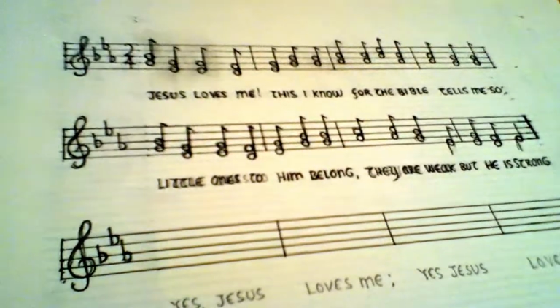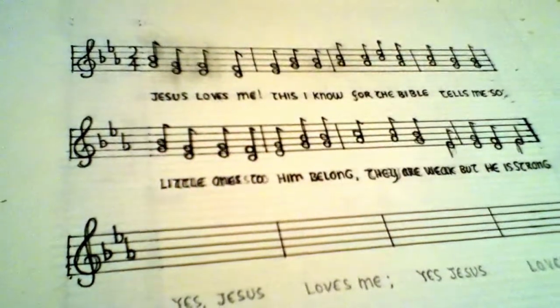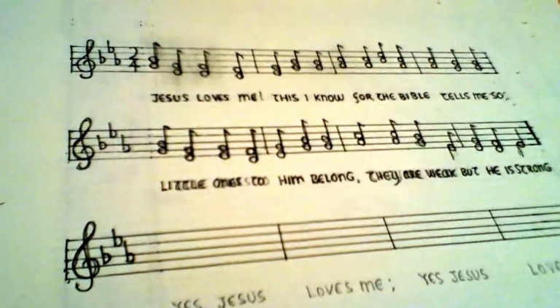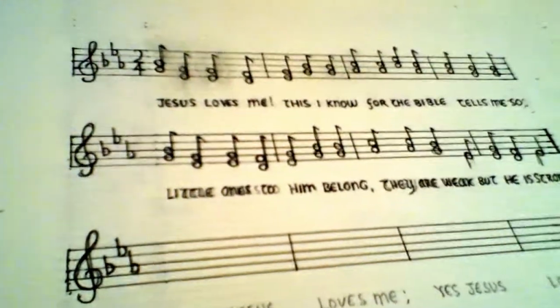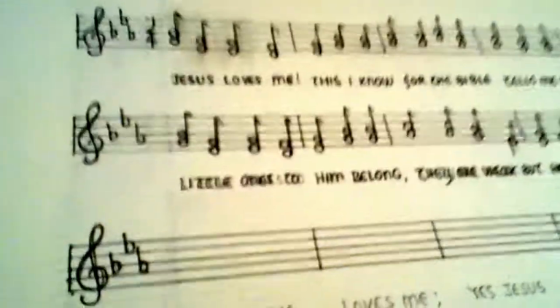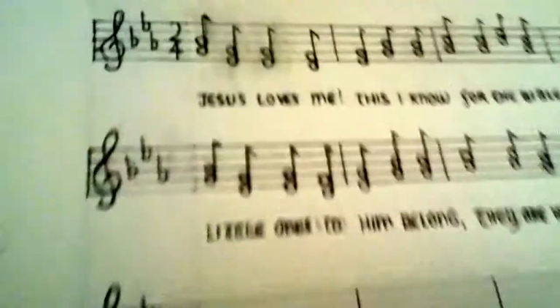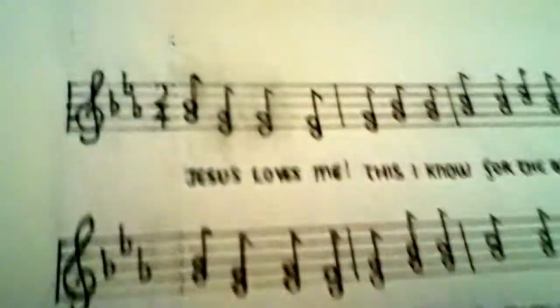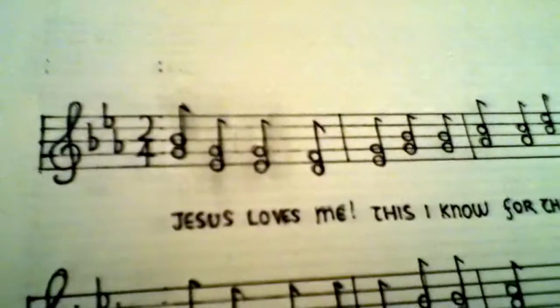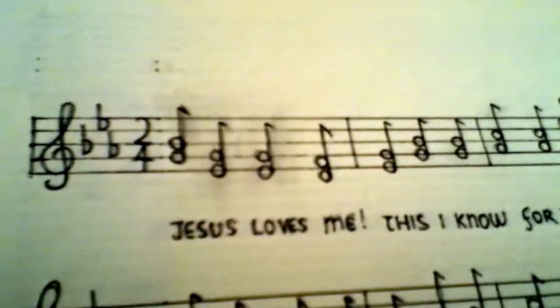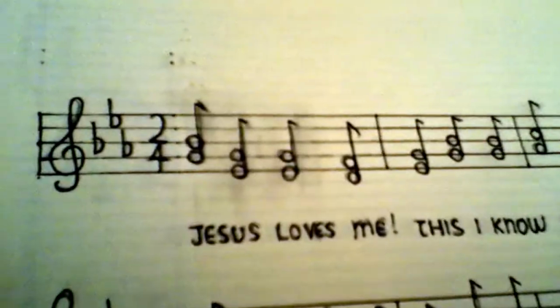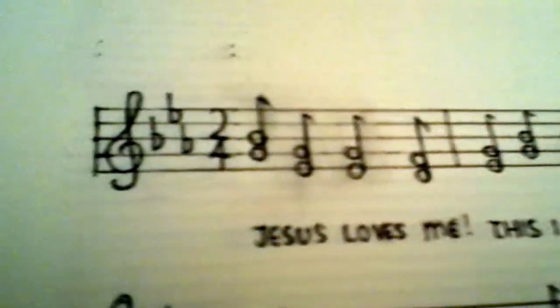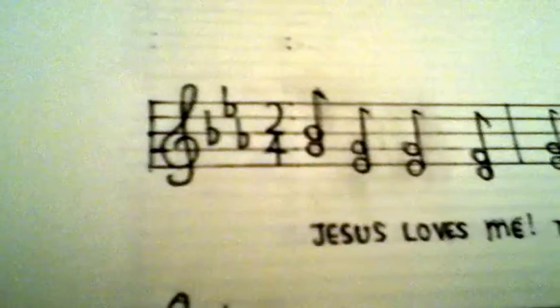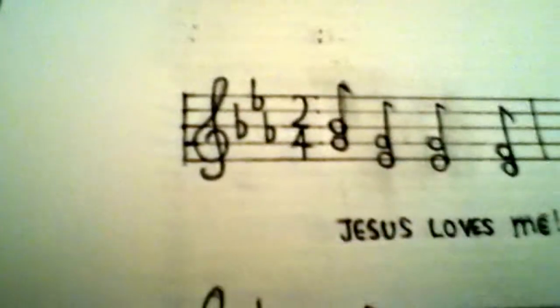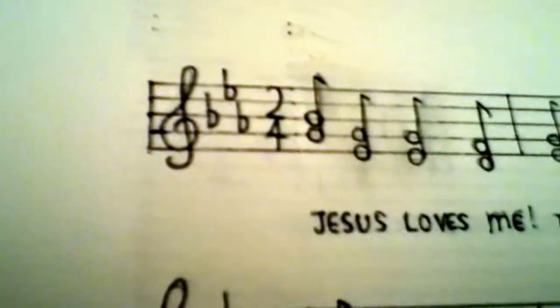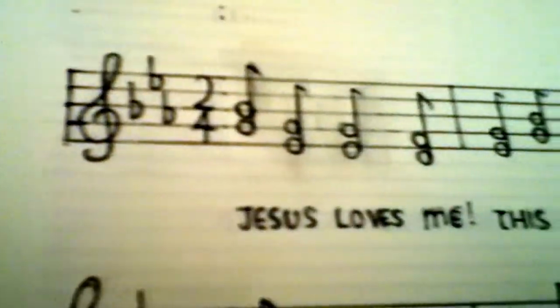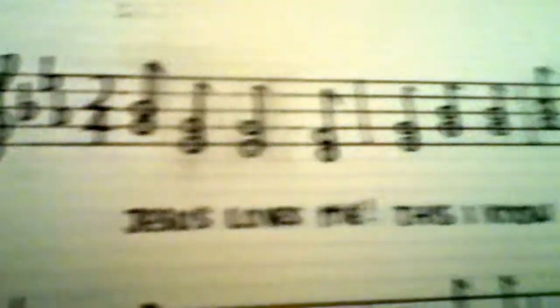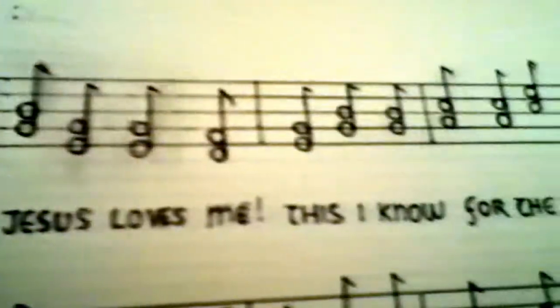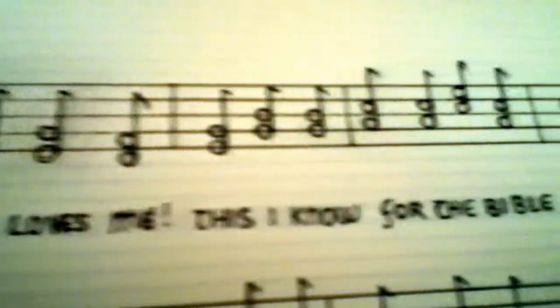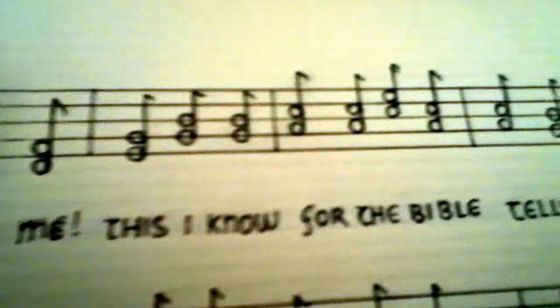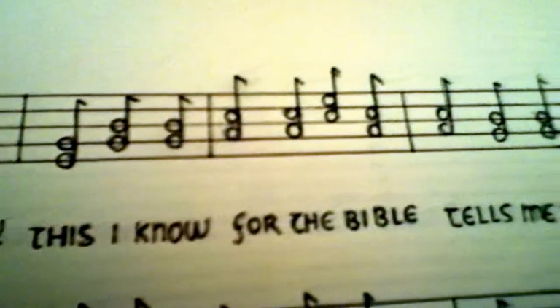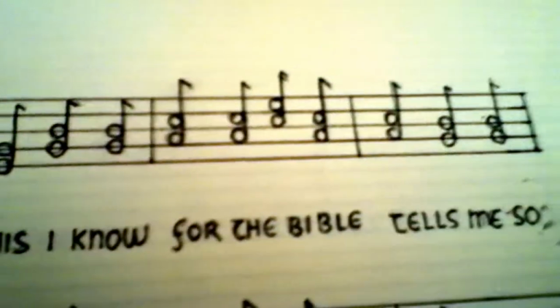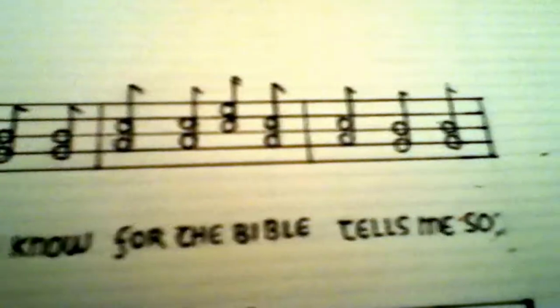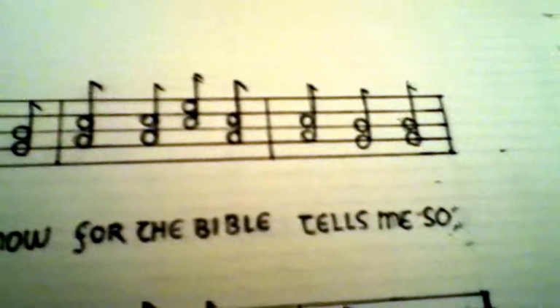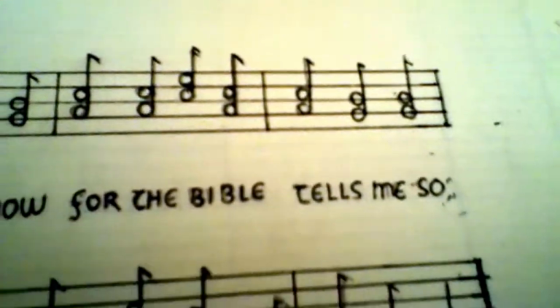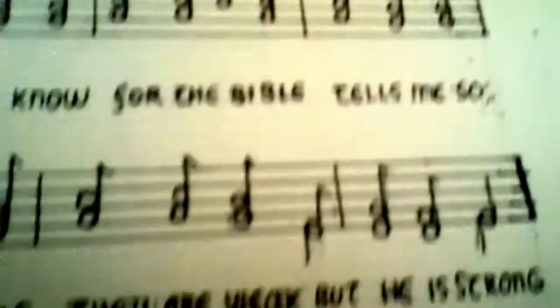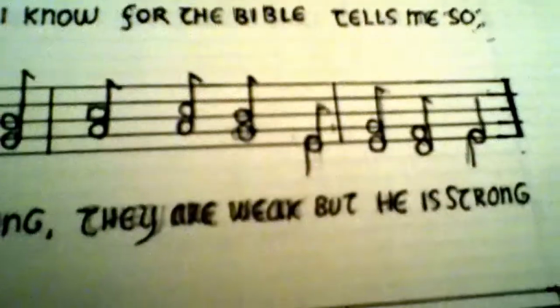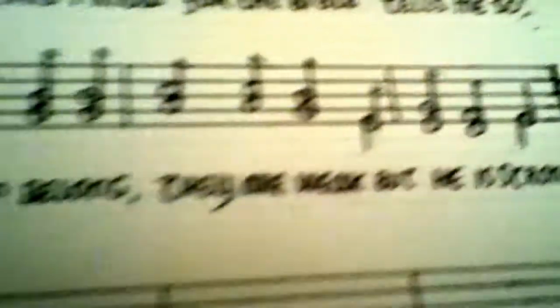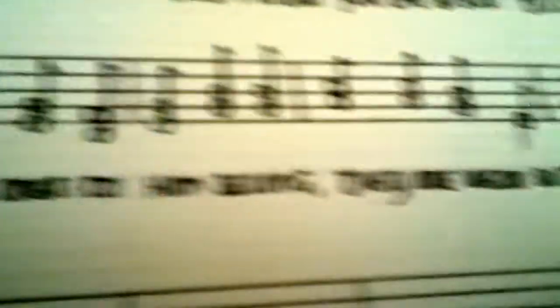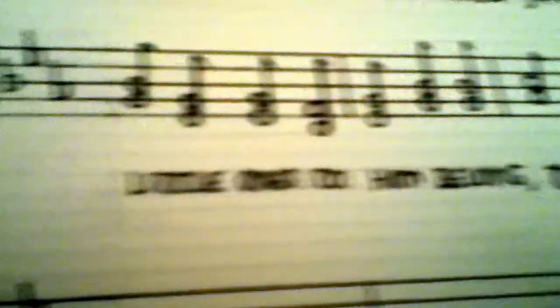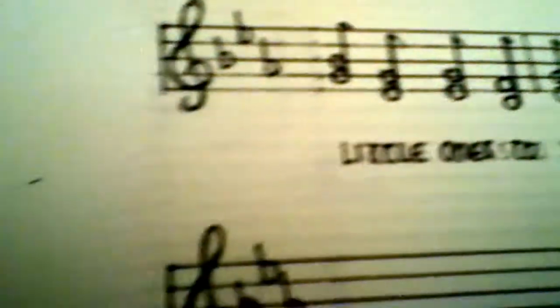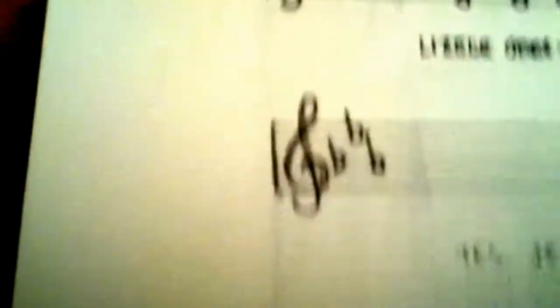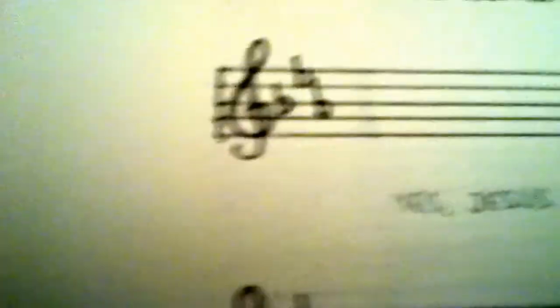I'm starting this page. It's going to be the hymn Jesus Loves Me, and as you can see there's a lot of work that has to be done in laying out the musical notes.